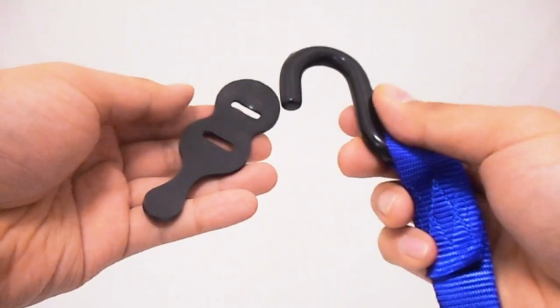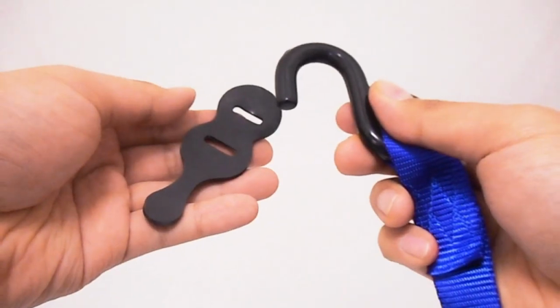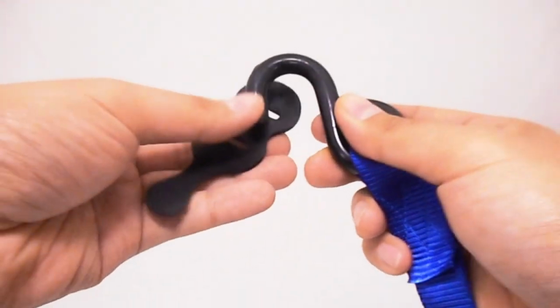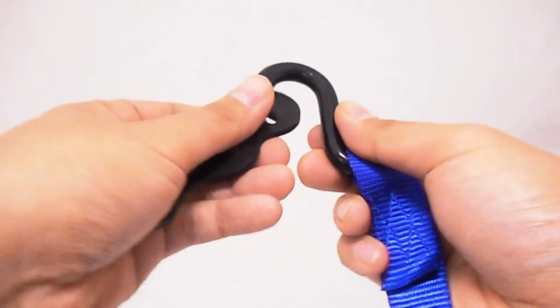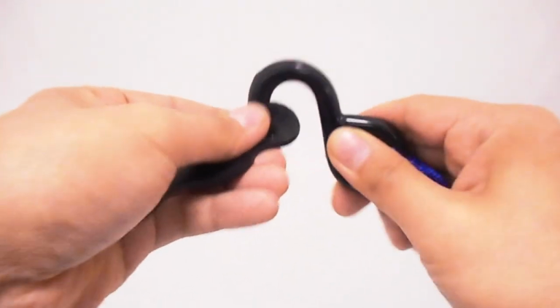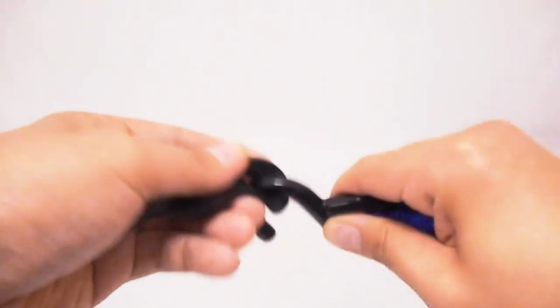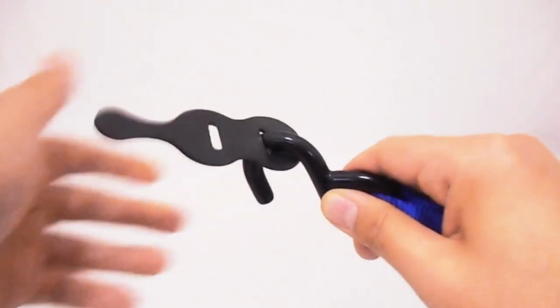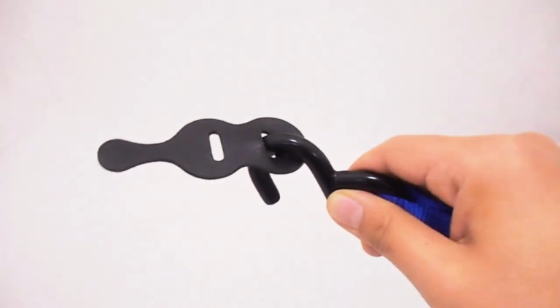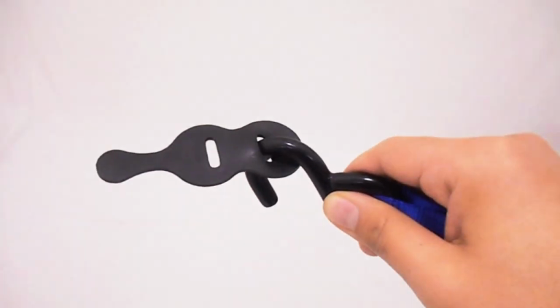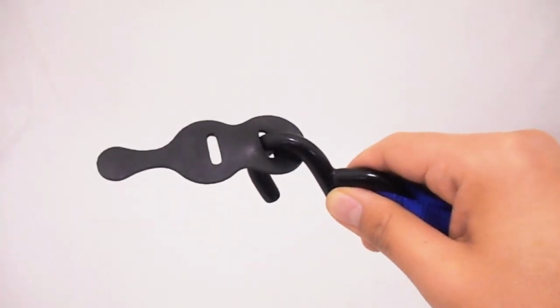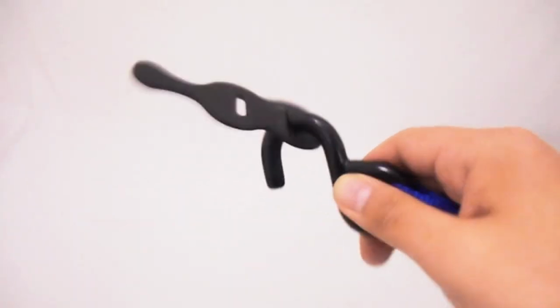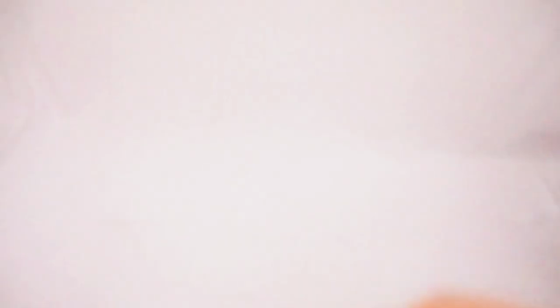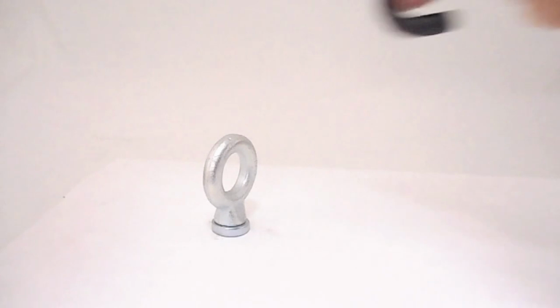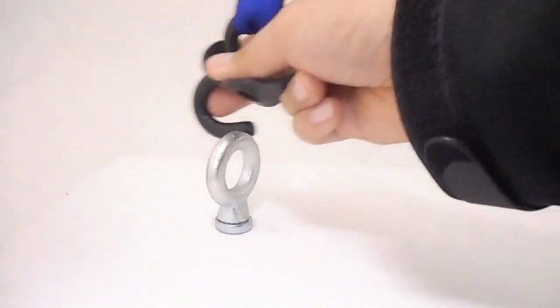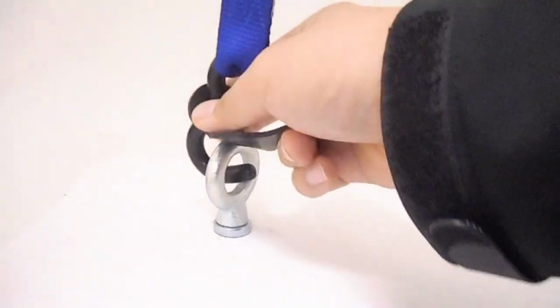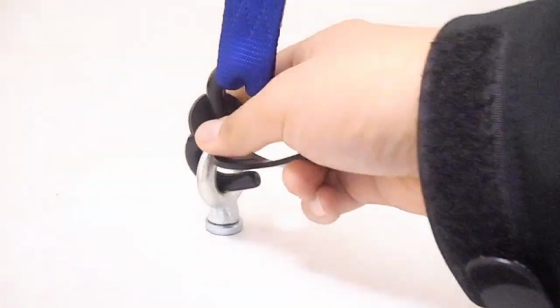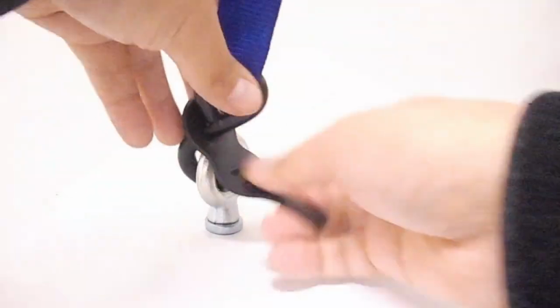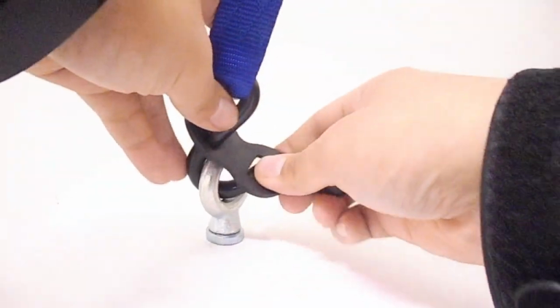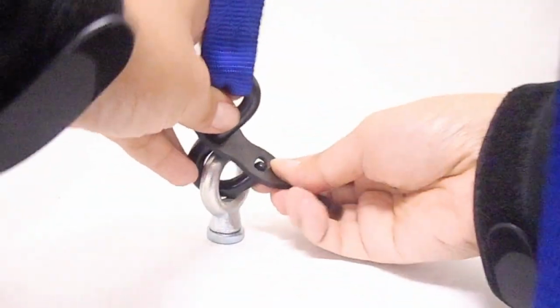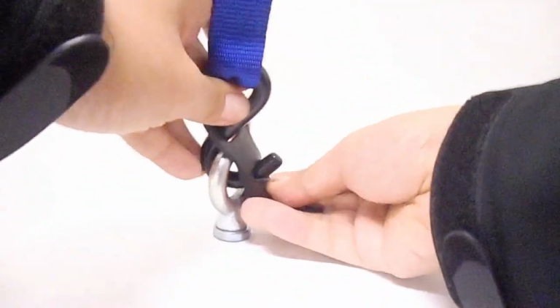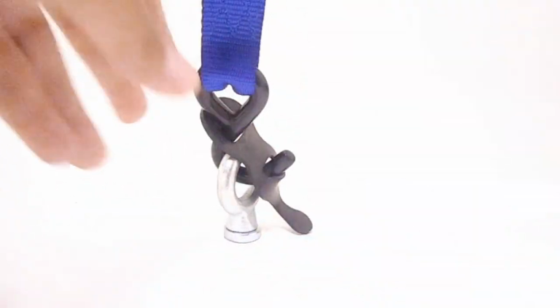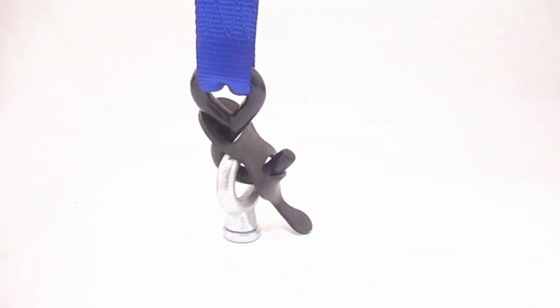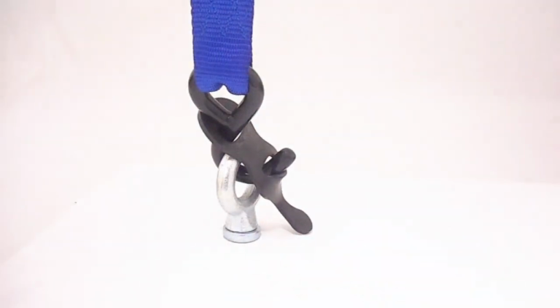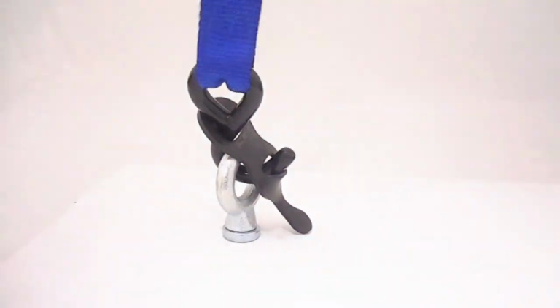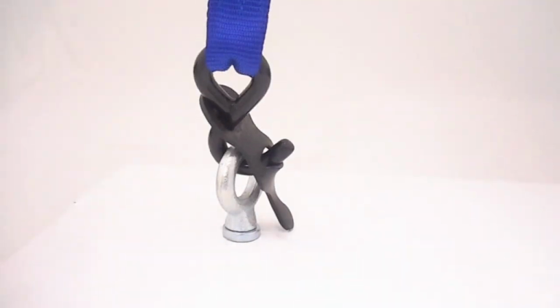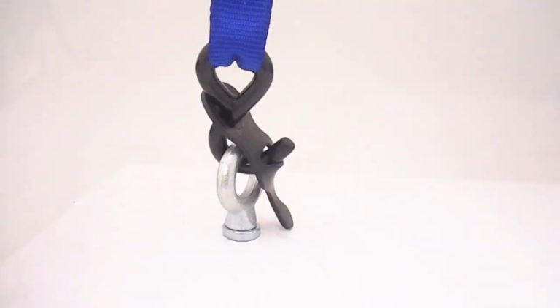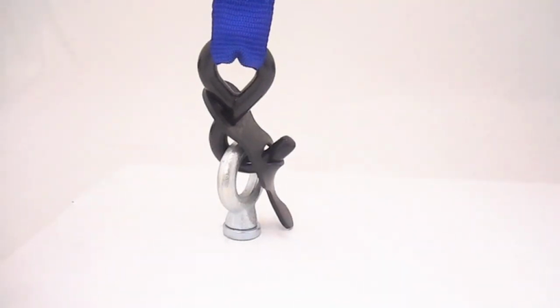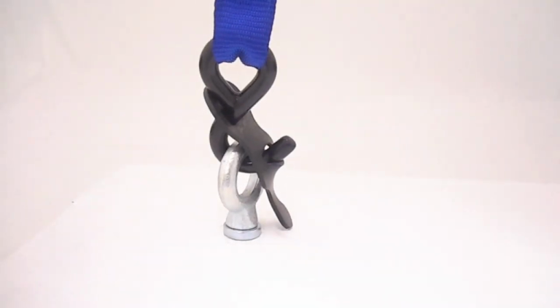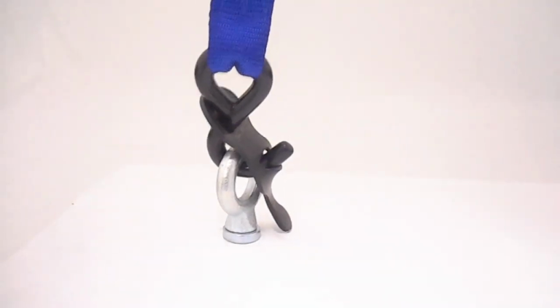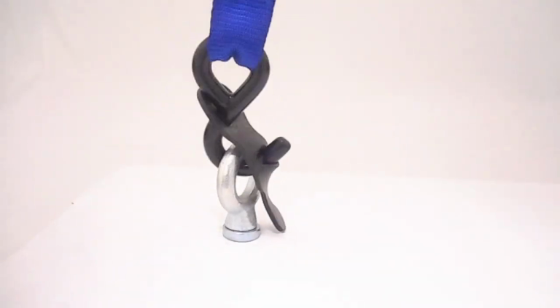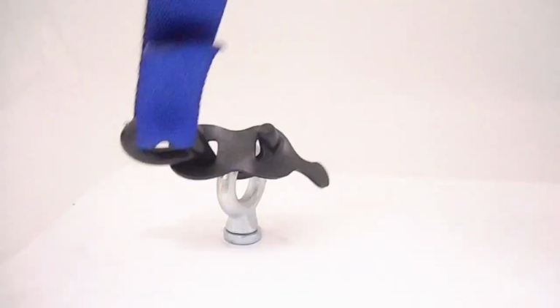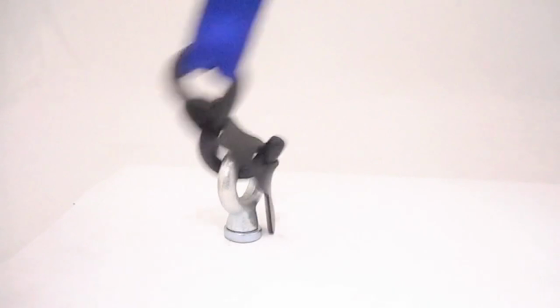Thread hook through the farther slot. Secure hook using the other slot. This will keep your hook in place while you secure your load.